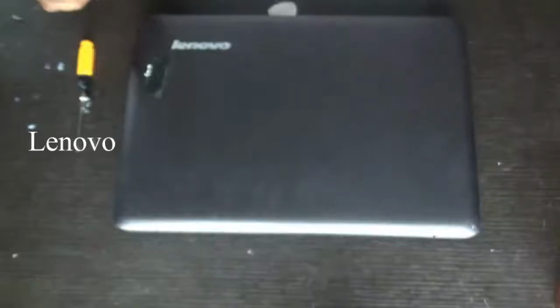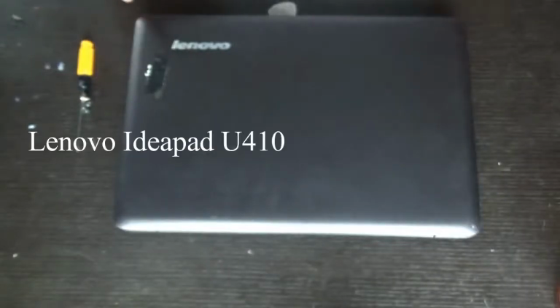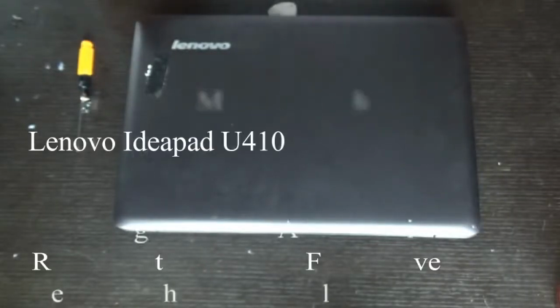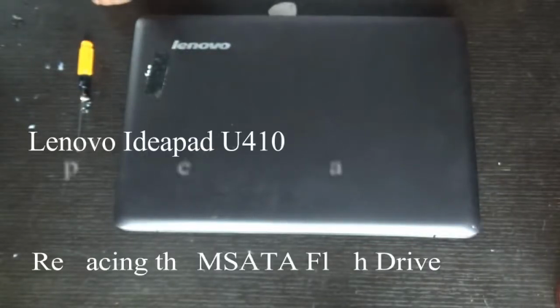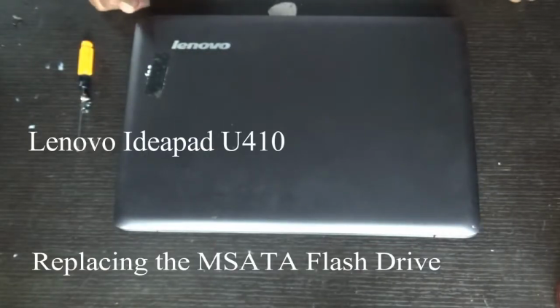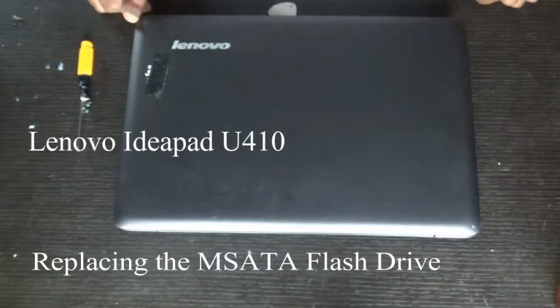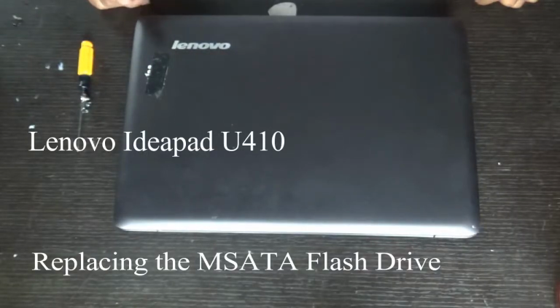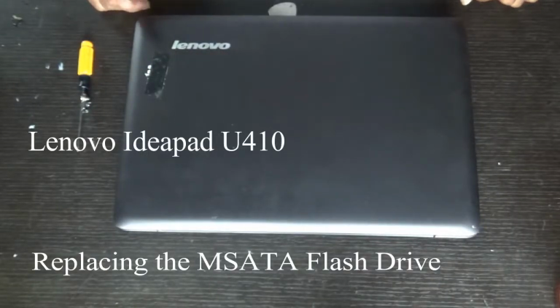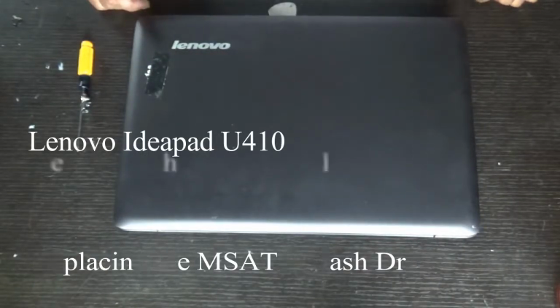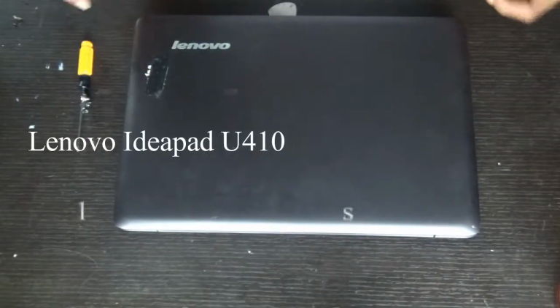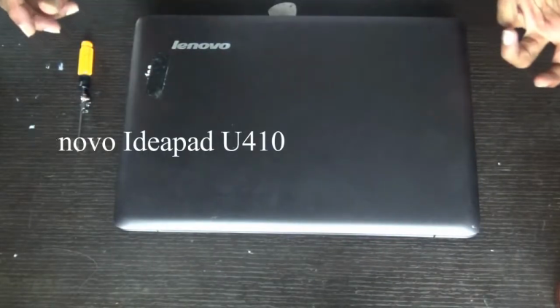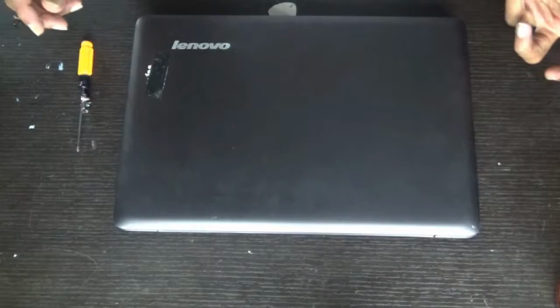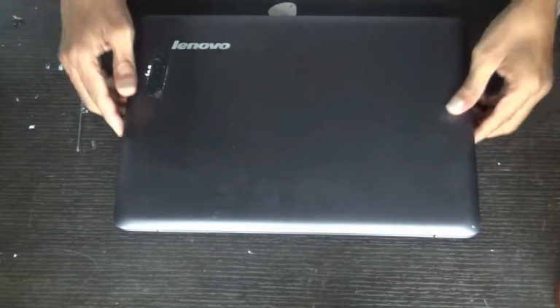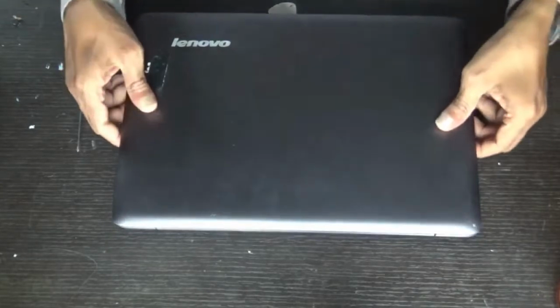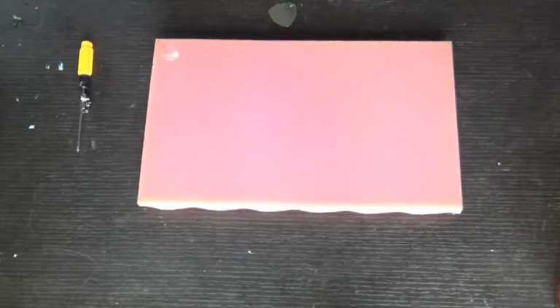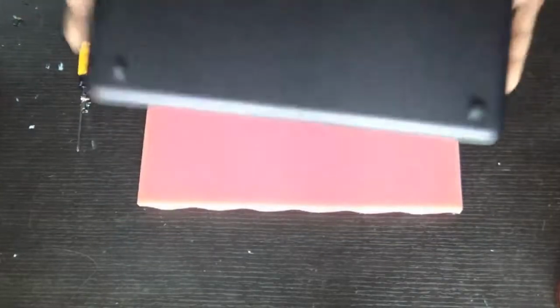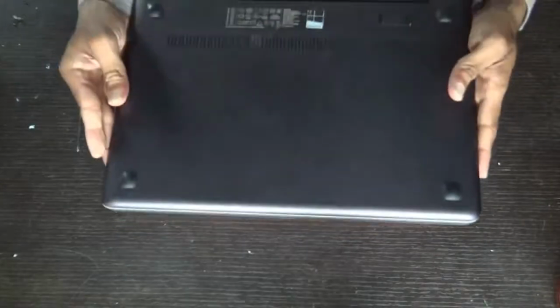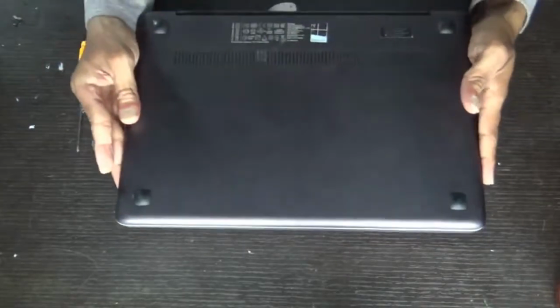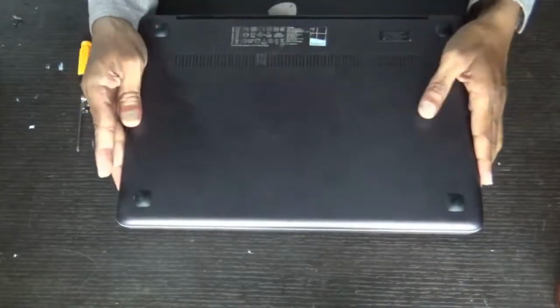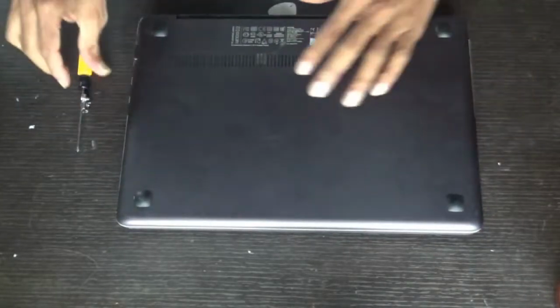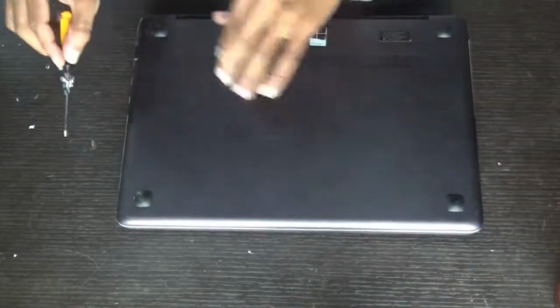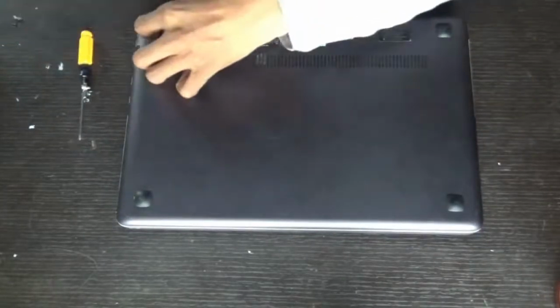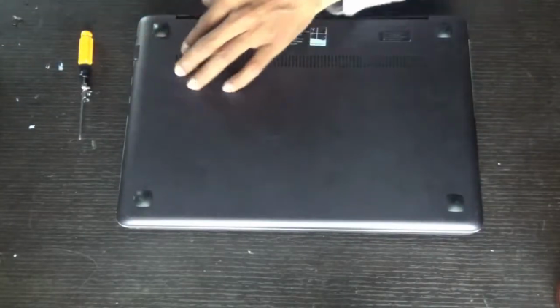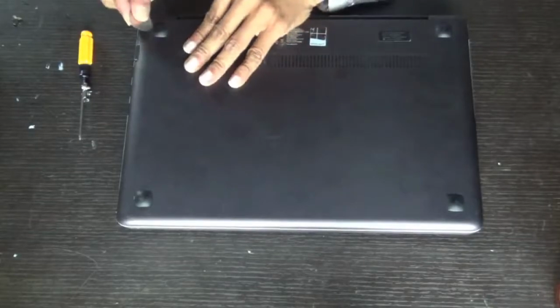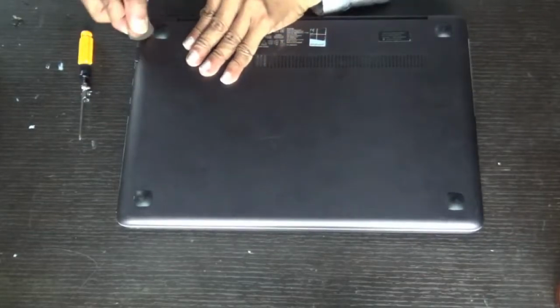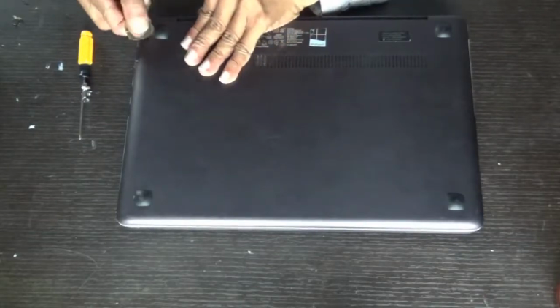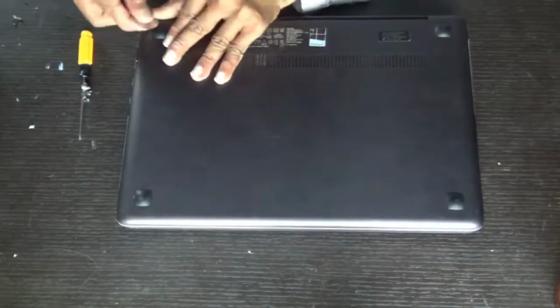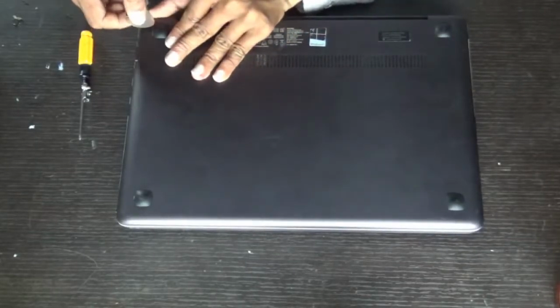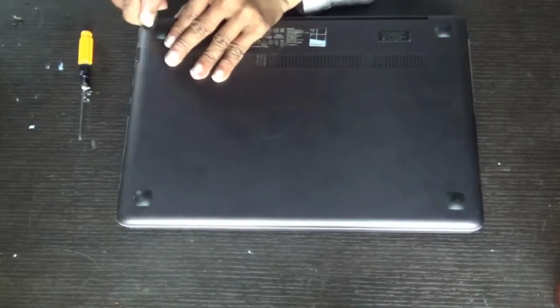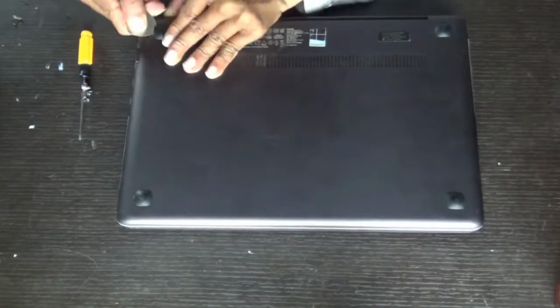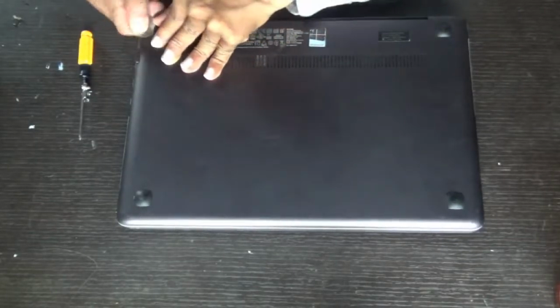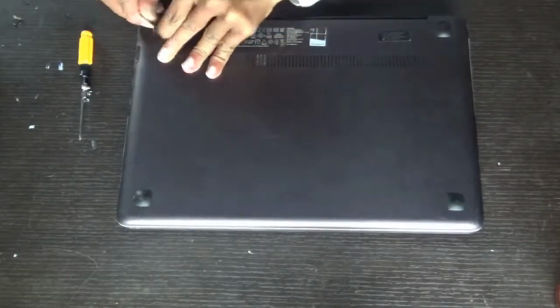Hello everyone, let's see how to replace the hard disk of a Lenovo IdeaPad U410. Turn the laptop upside down, remove the screws and the rubber base.